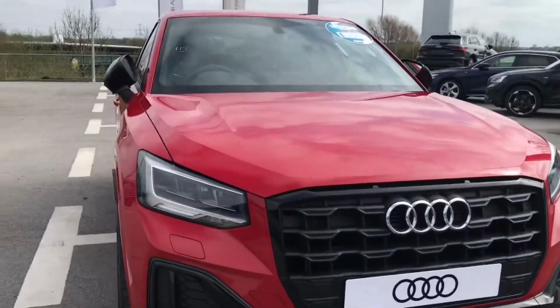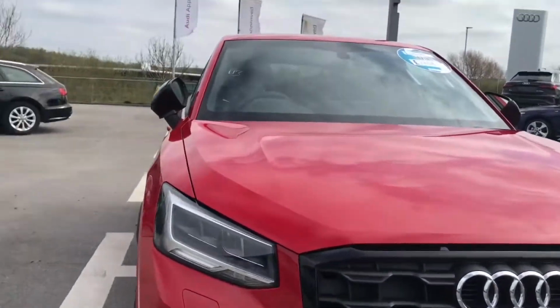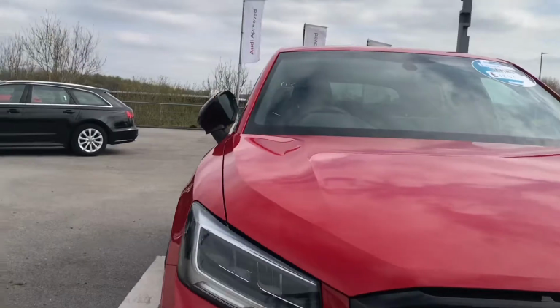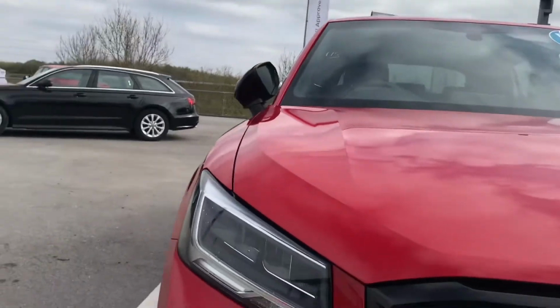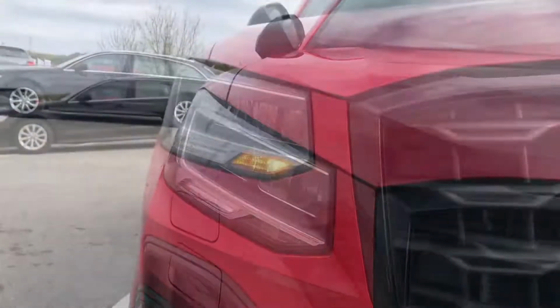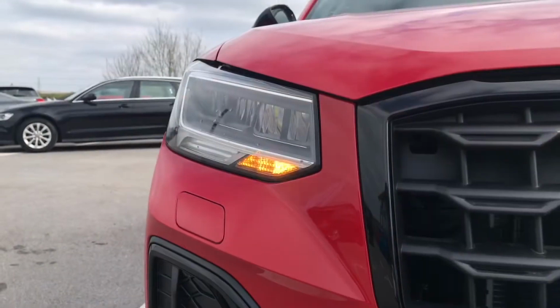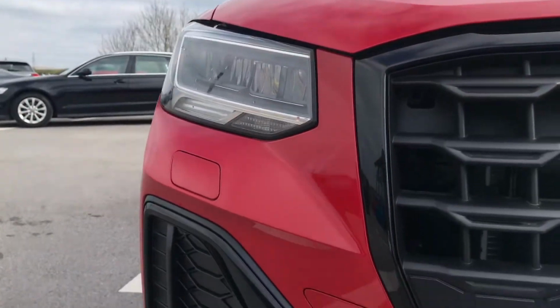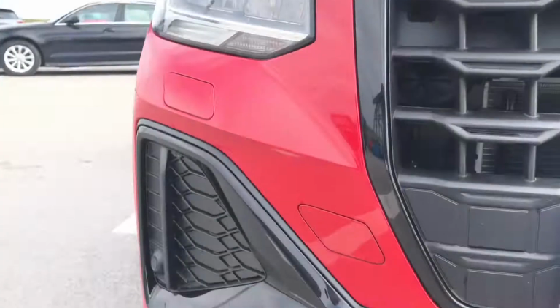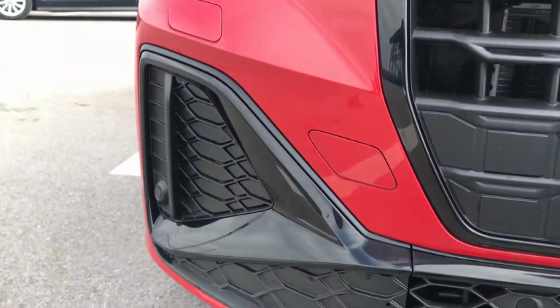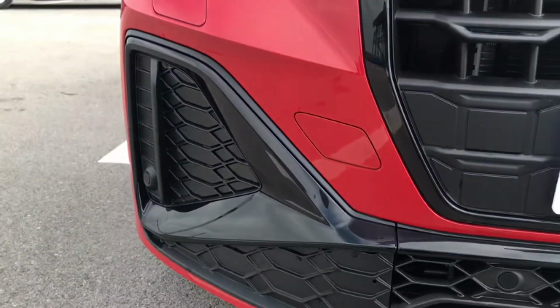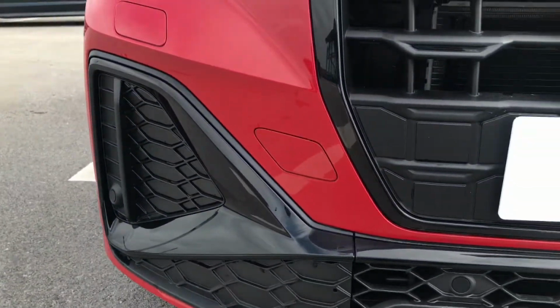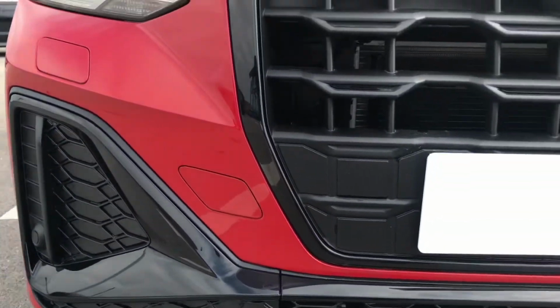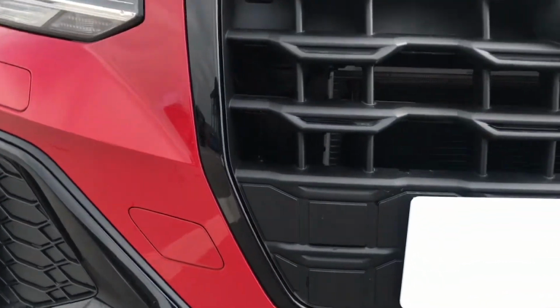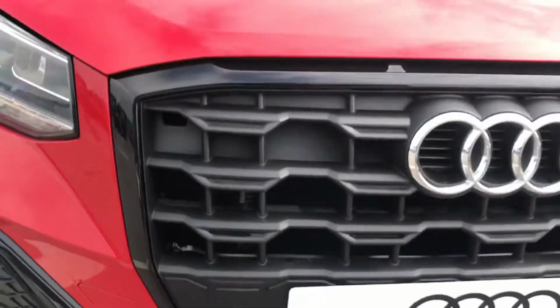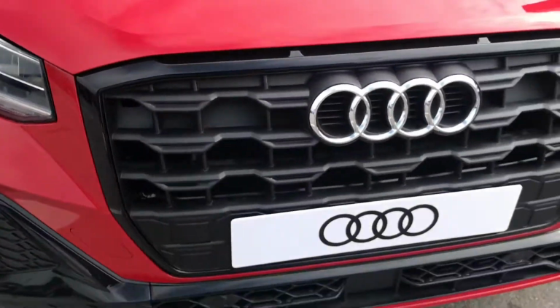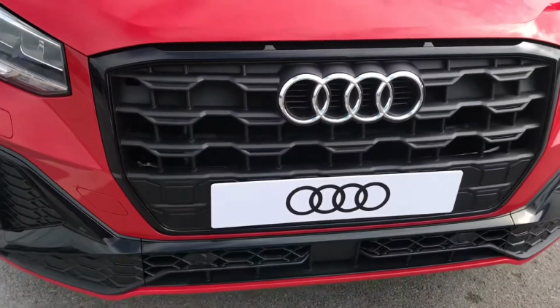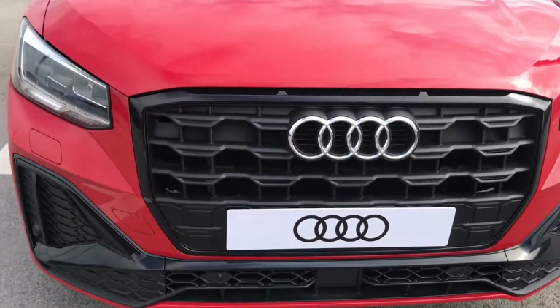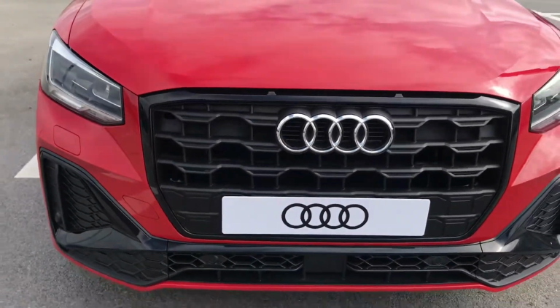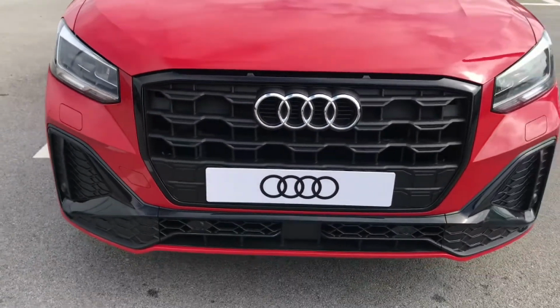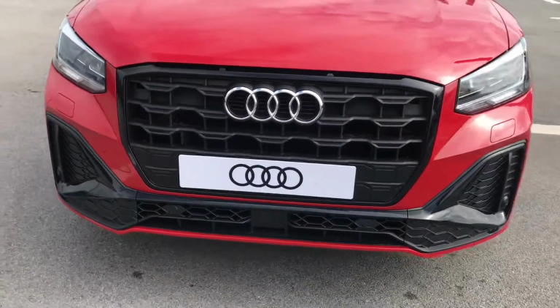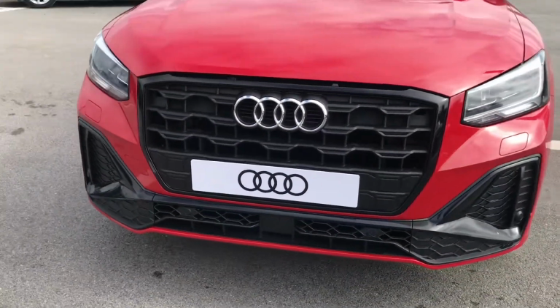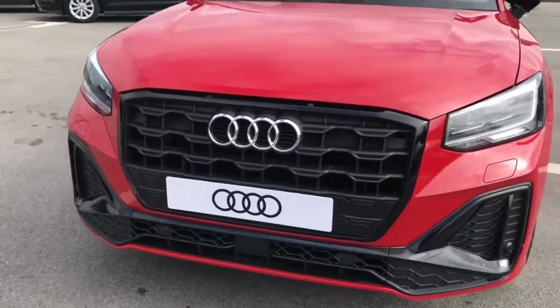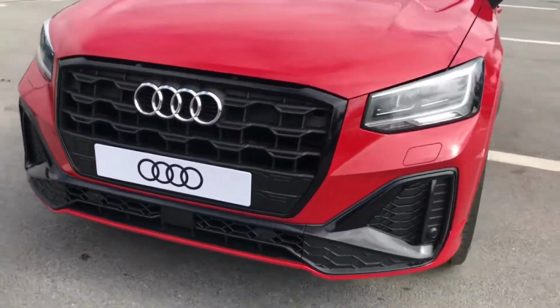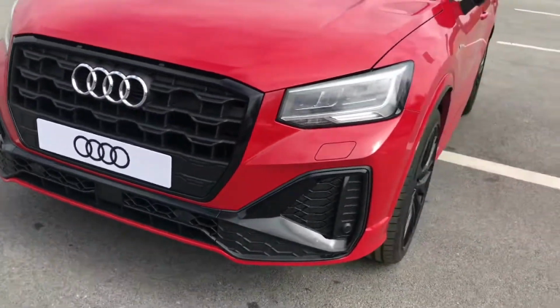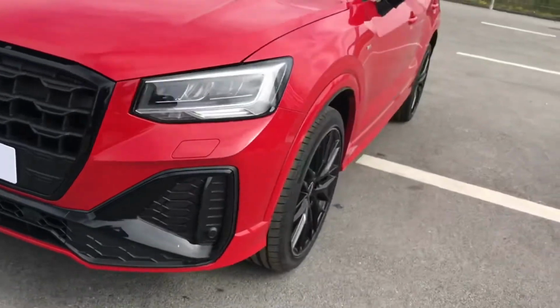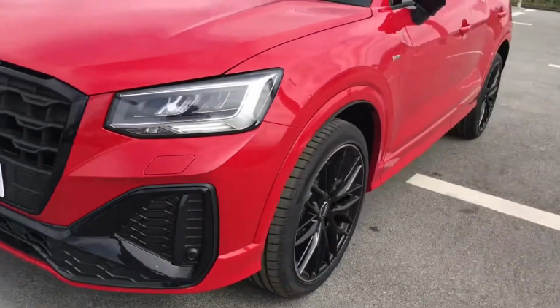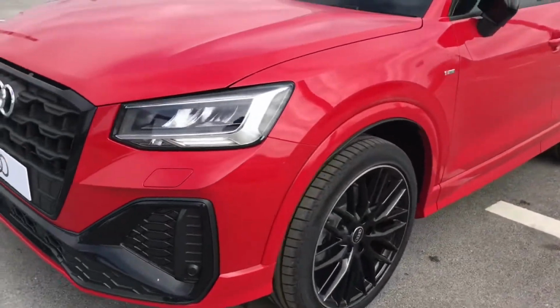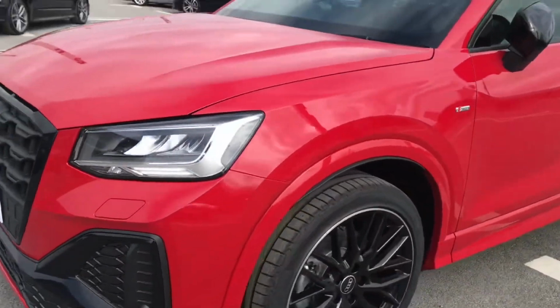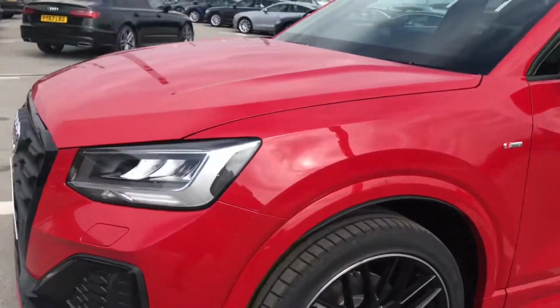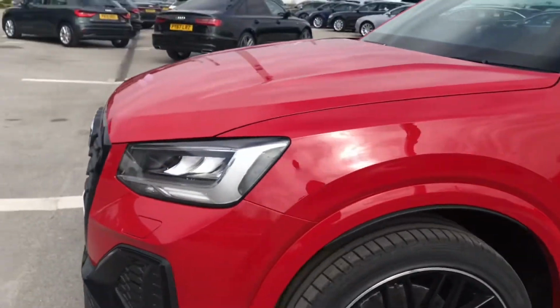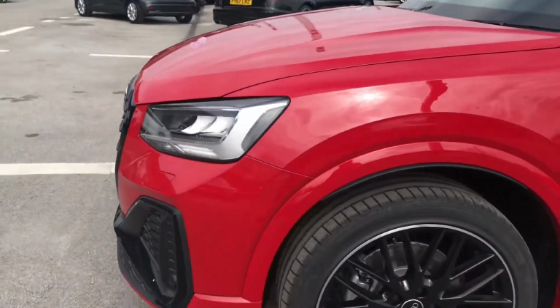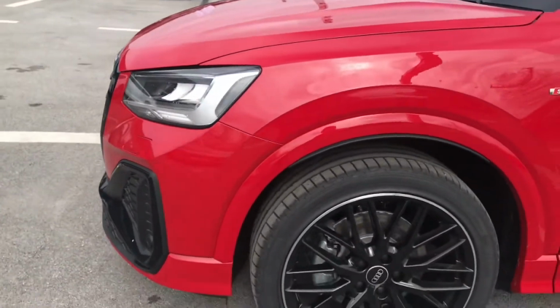It is finished in the beautiful Tango Red colour, and it really makes a difference. We have heated washer jets and front parking sensors. We also have the blacked out grille, which is part of the black styling package on this car as it is a Black Edition — a really stunning feature.